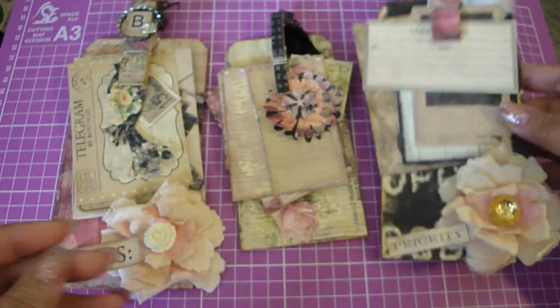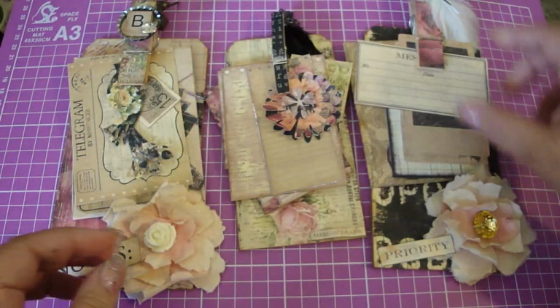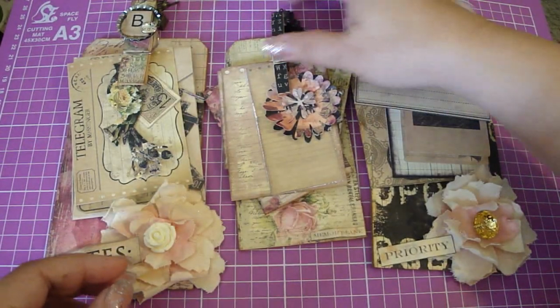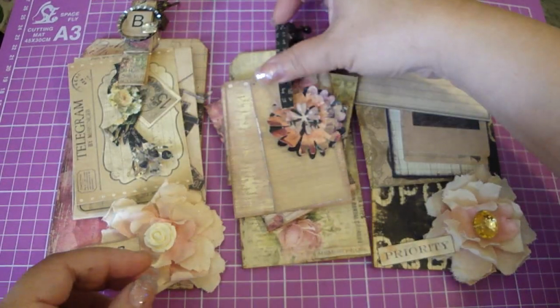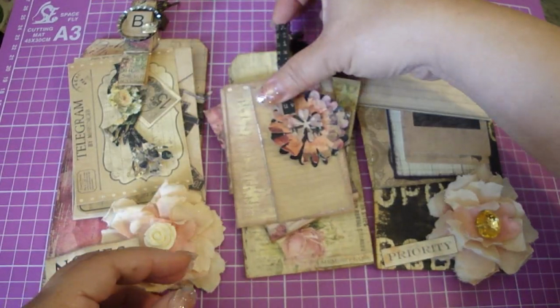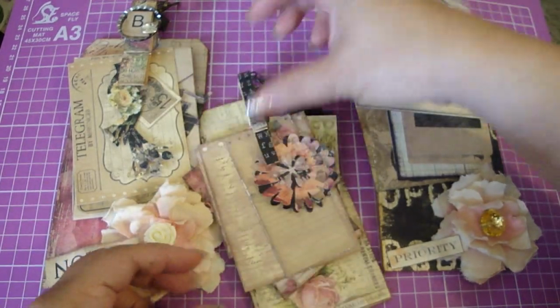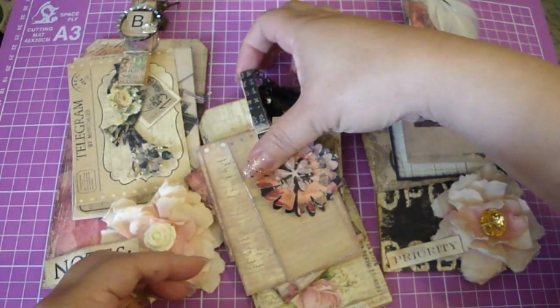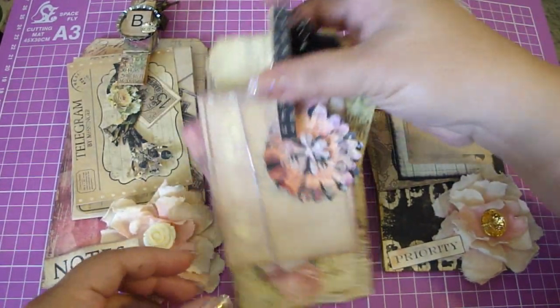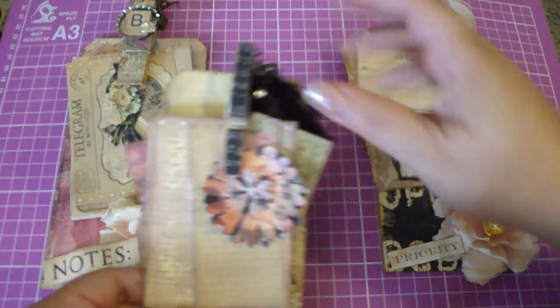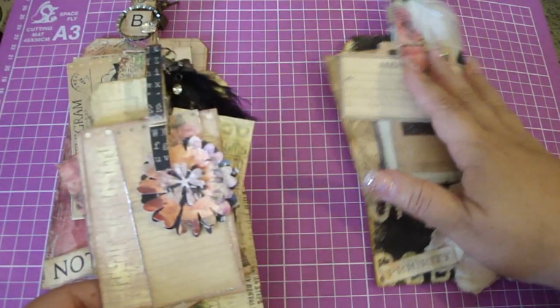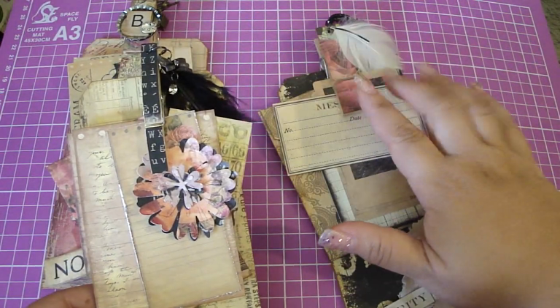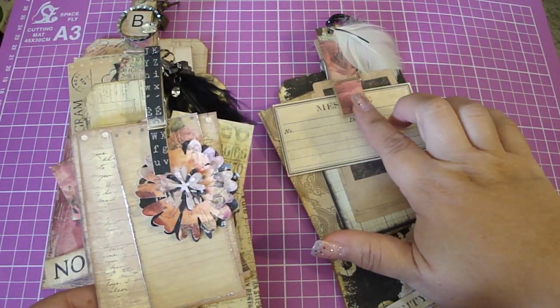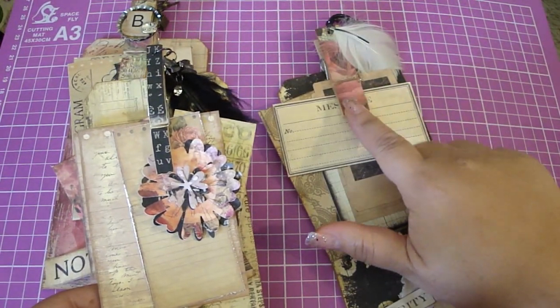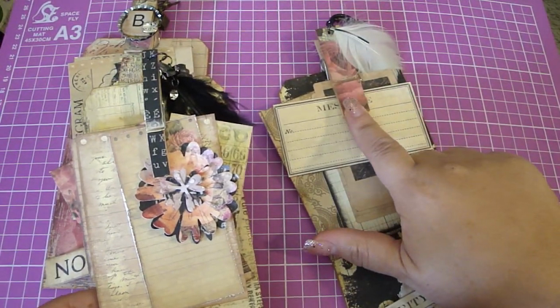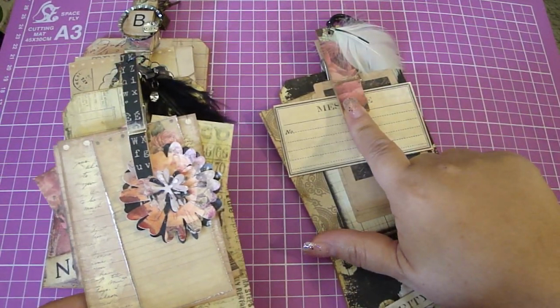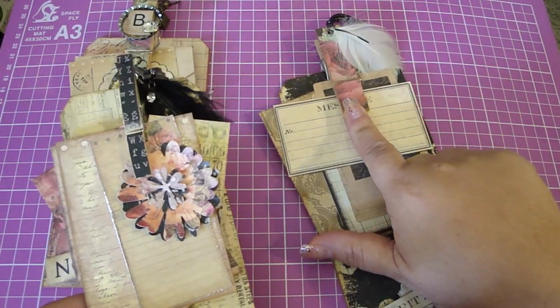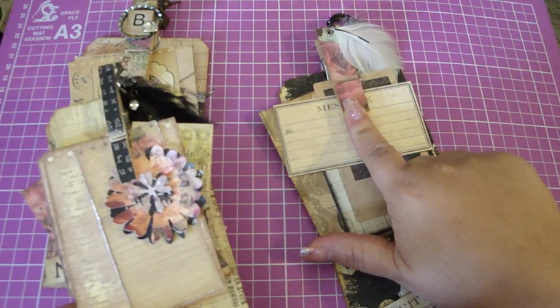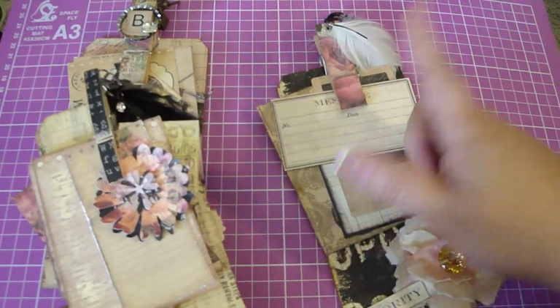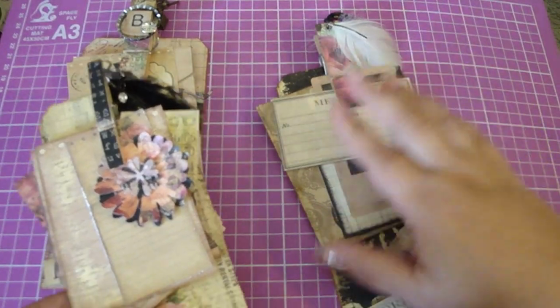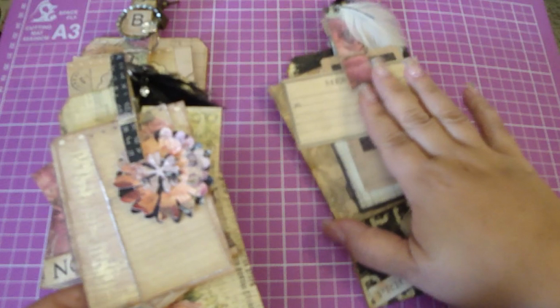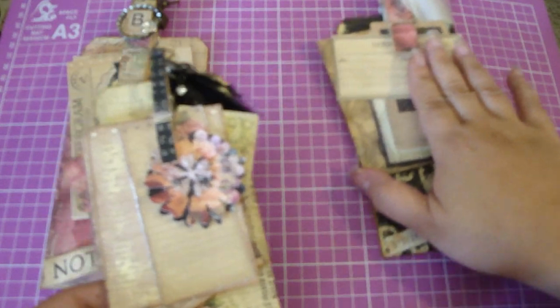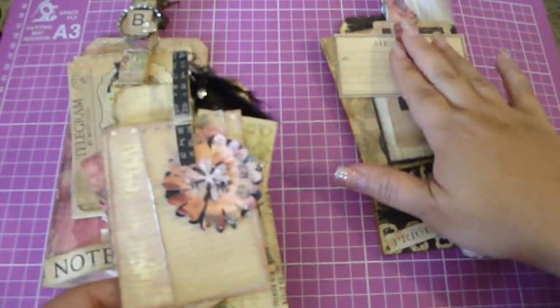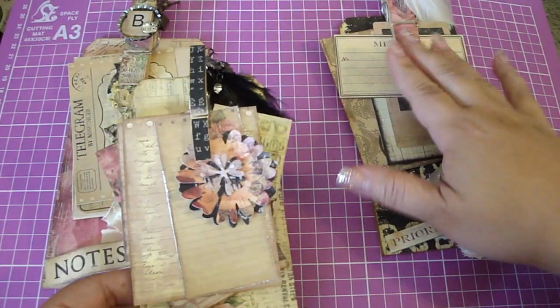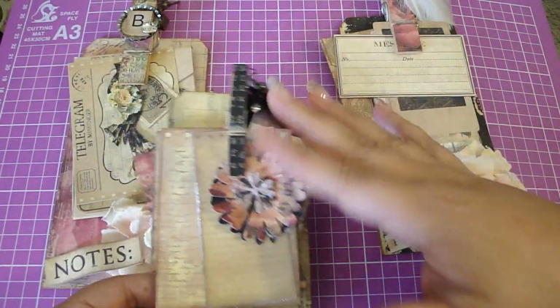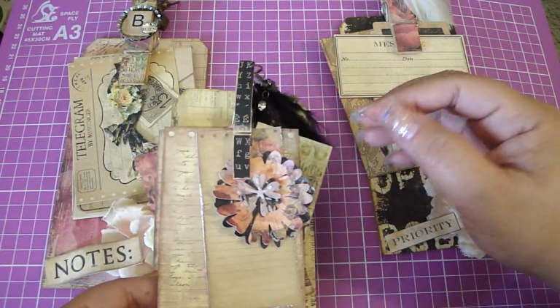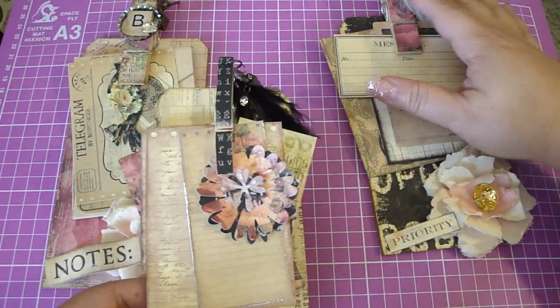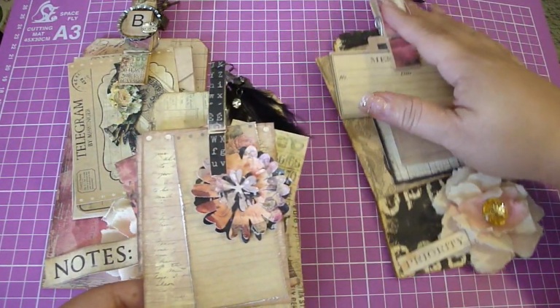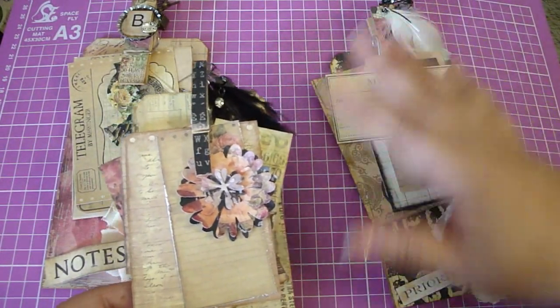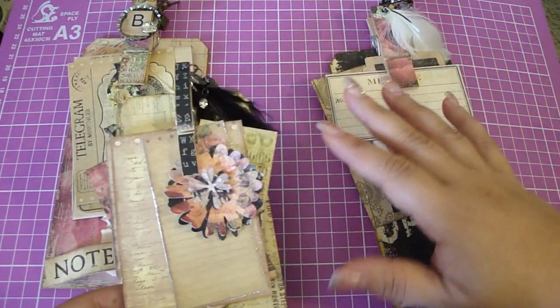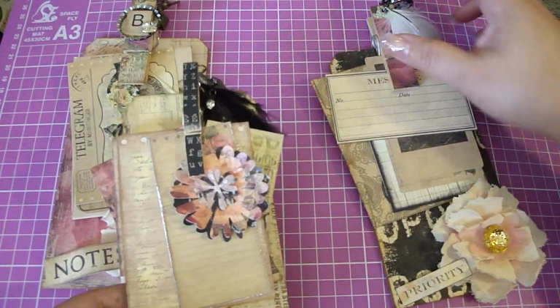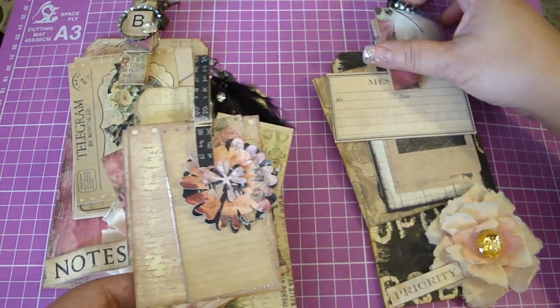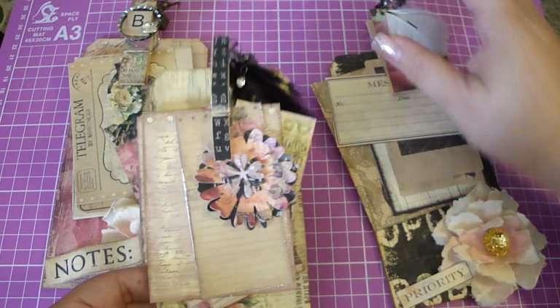Here's the number 8 tag, so this is the smaller clothespin. This clothespin I got at Target — you can get like three for a dollar, which is great. Or you could just use the regular clothespins; there are all sorts of different size clothespins out there.